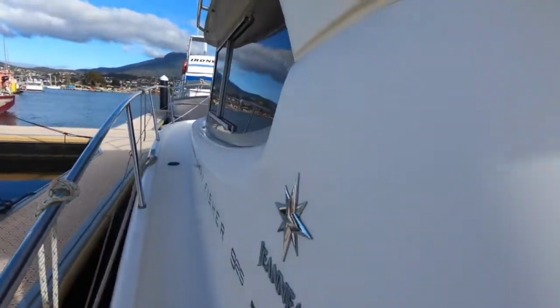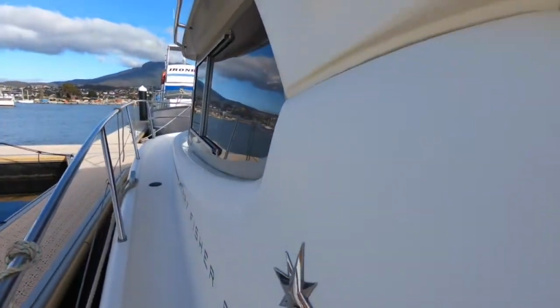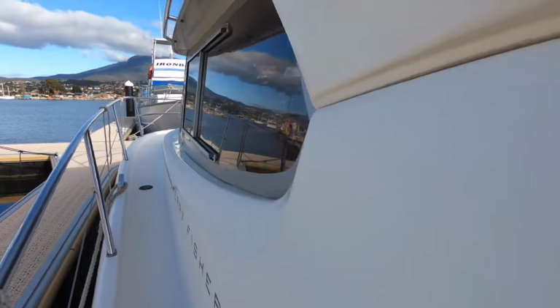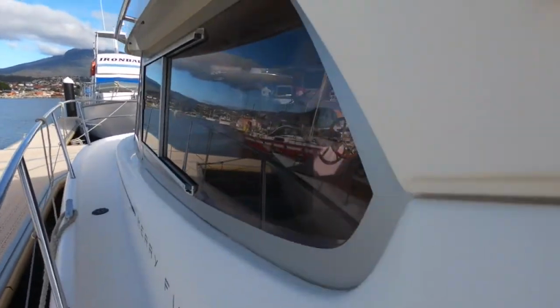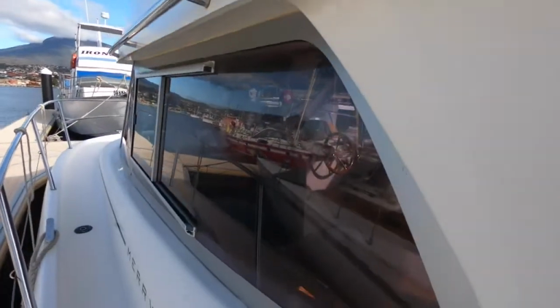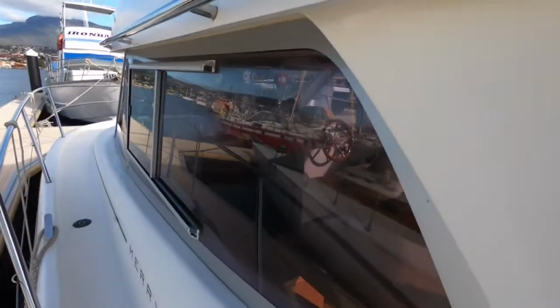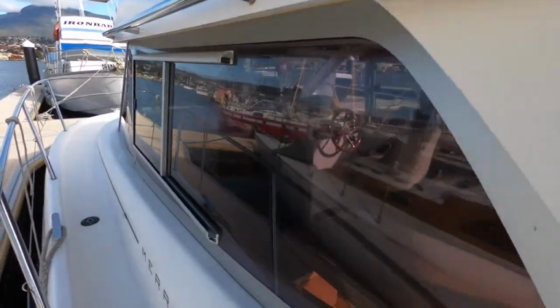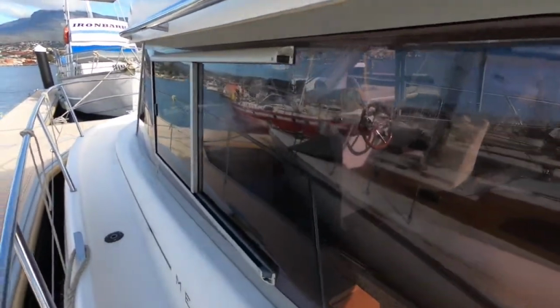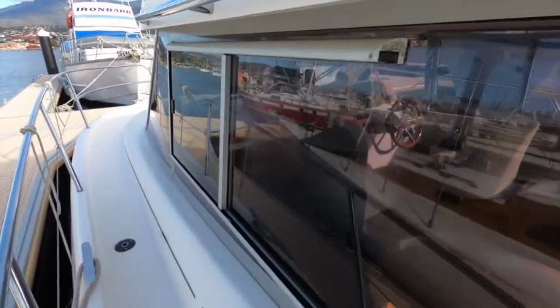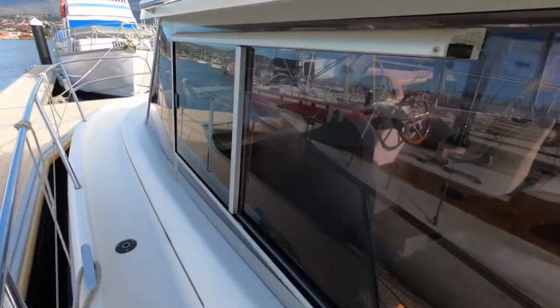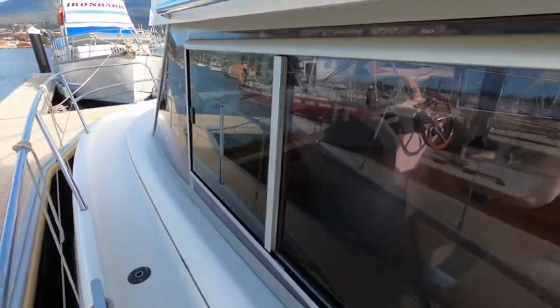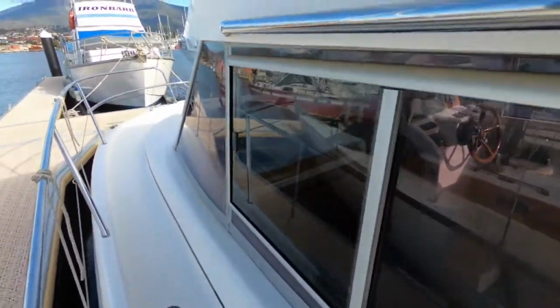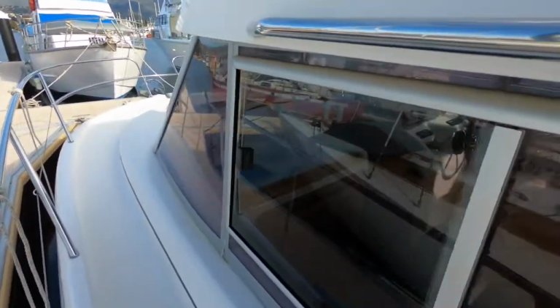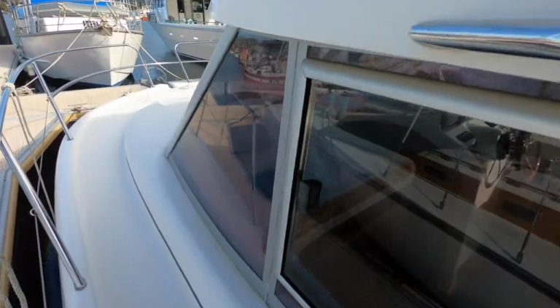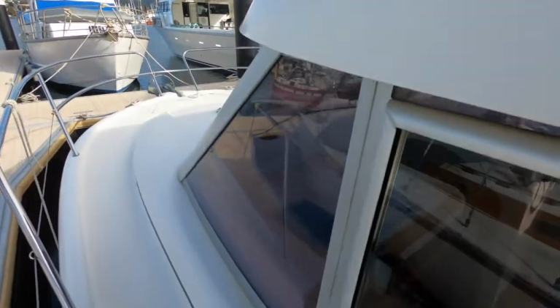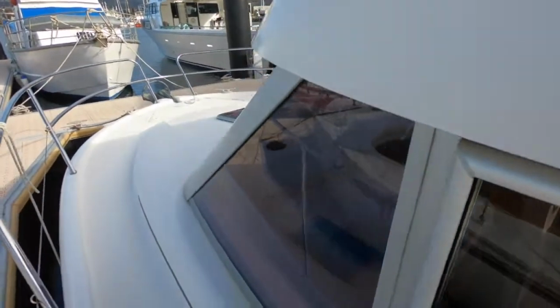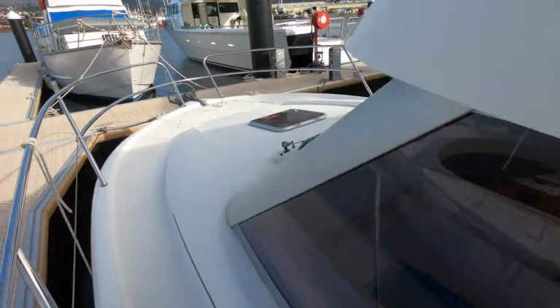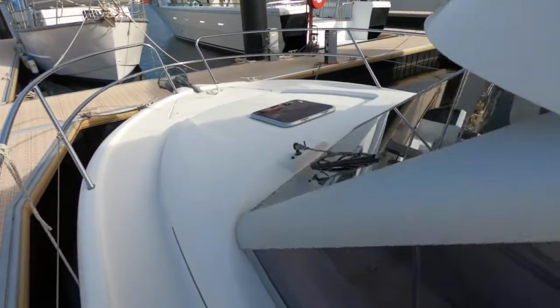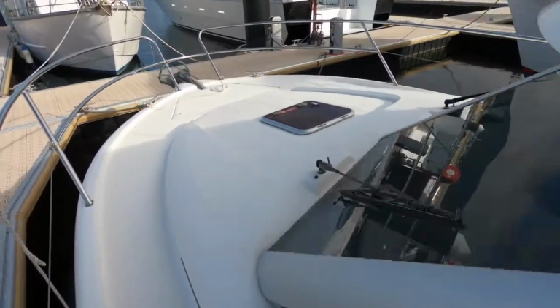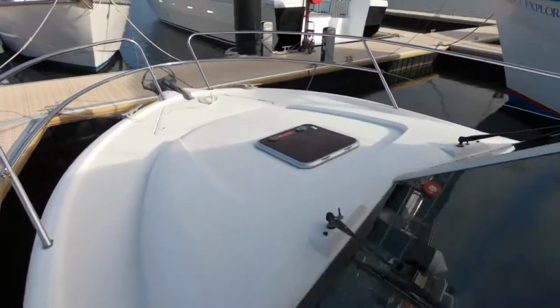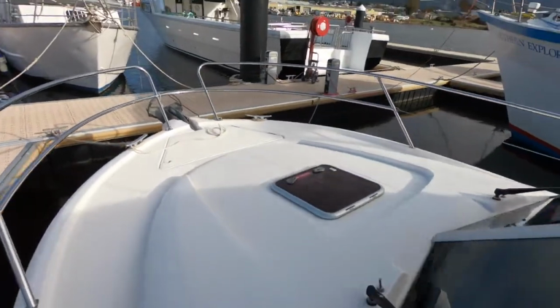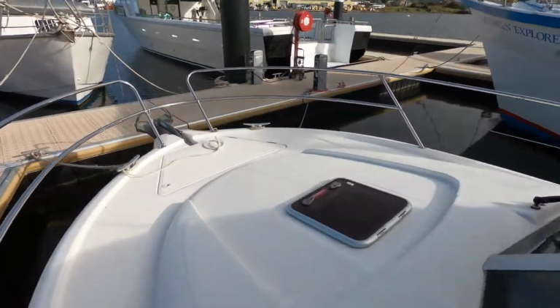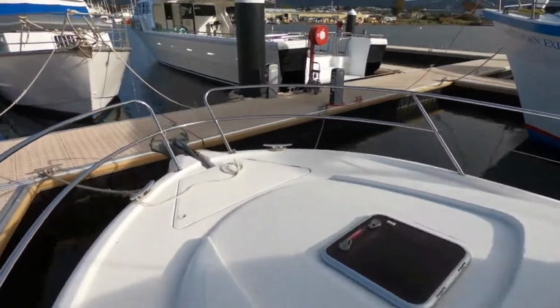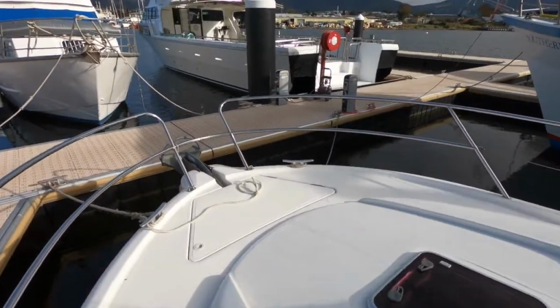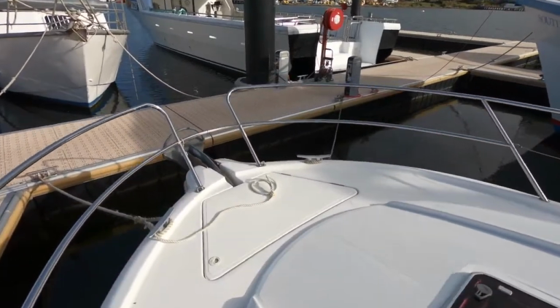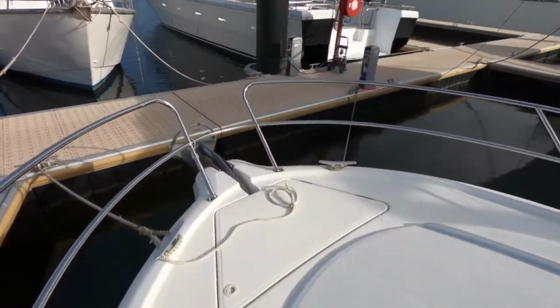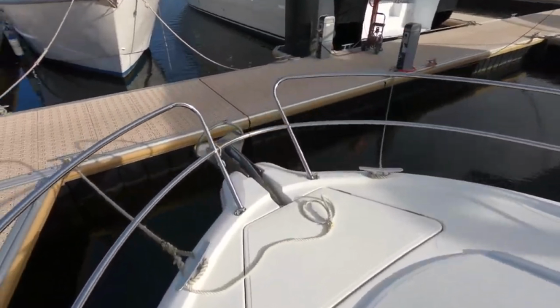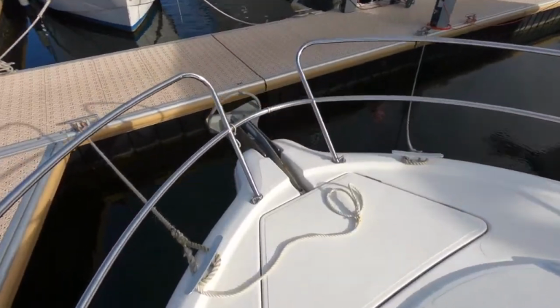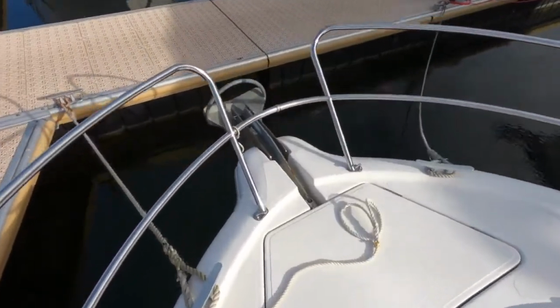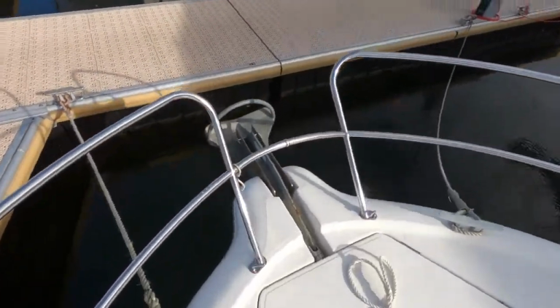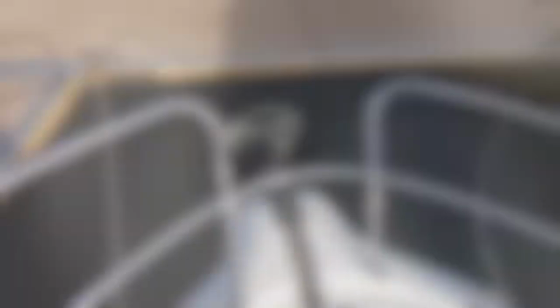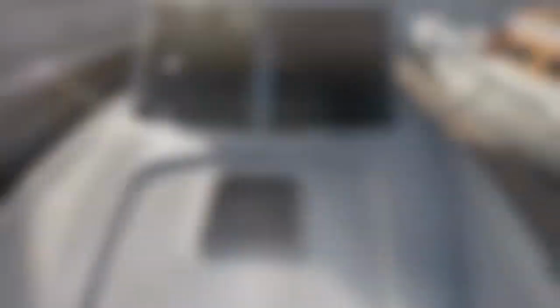There's good access around the boat as you can see if we move forward here. The side deck, particularly on the port side, is designed so you can move forward with plenty of space. There's good space up at the bow with a sunlounge area.